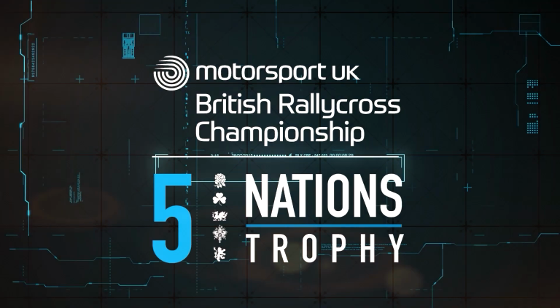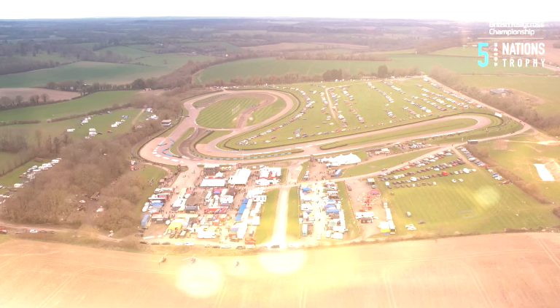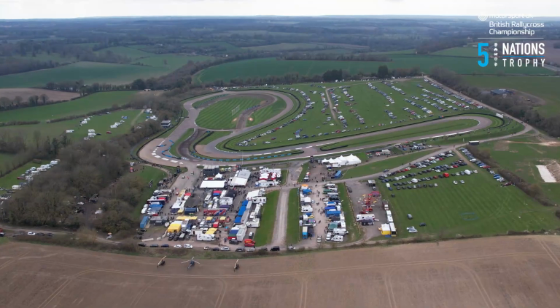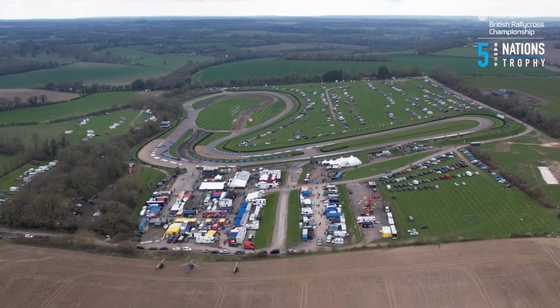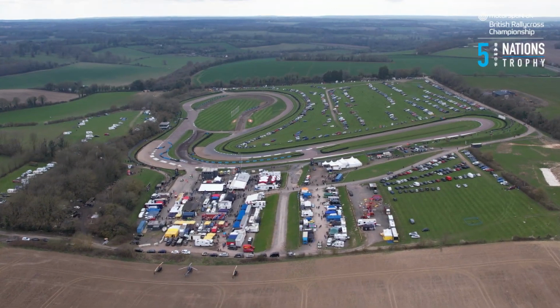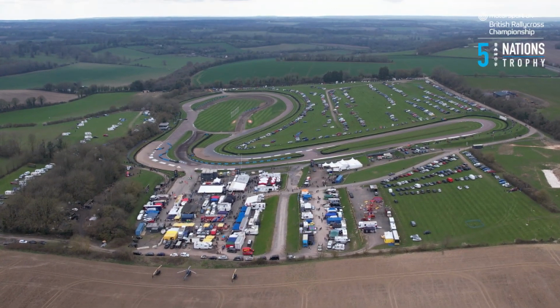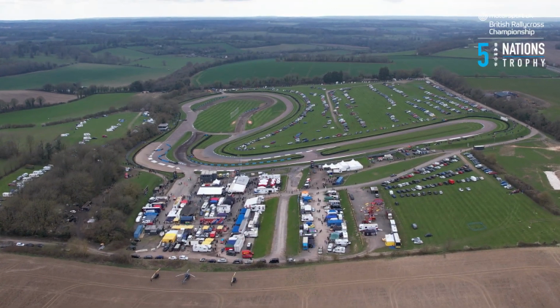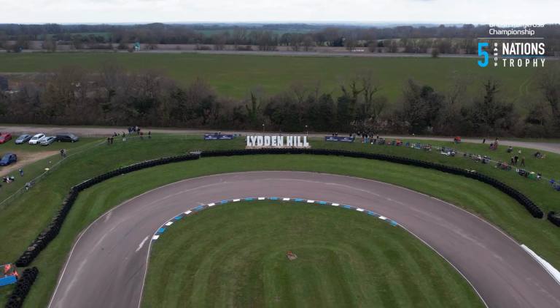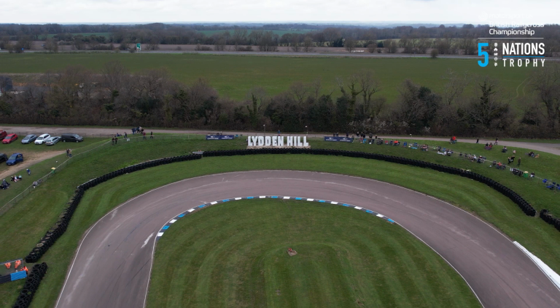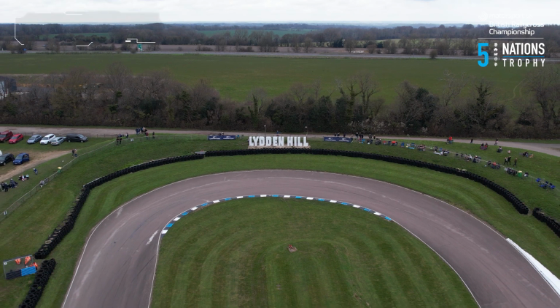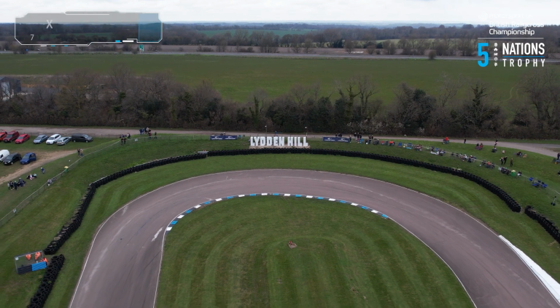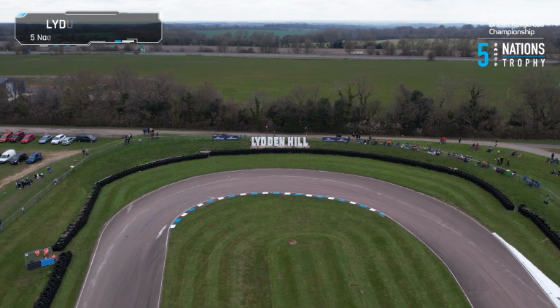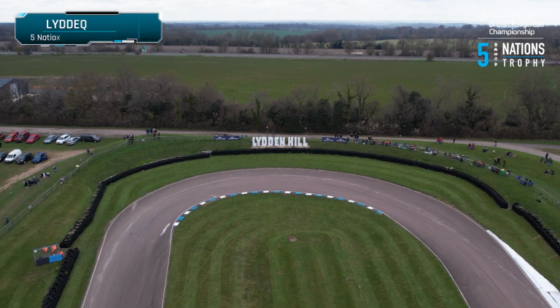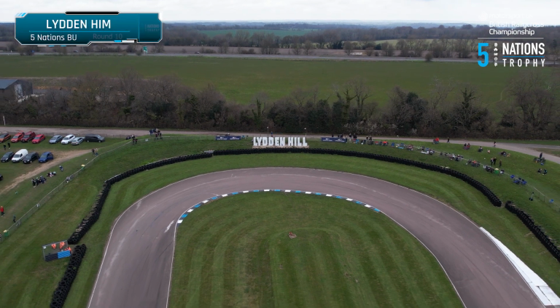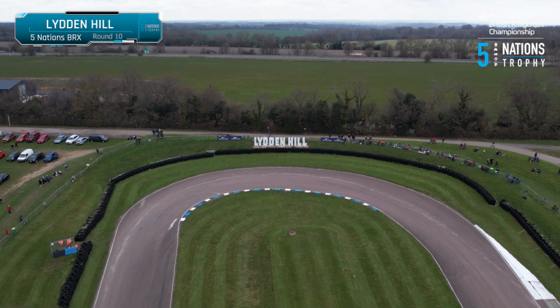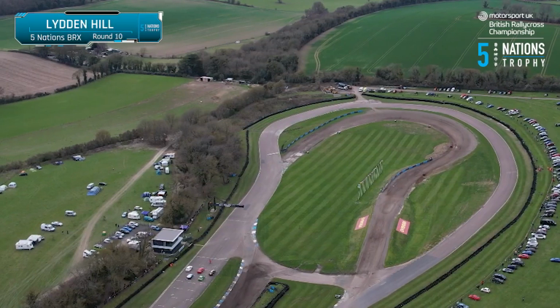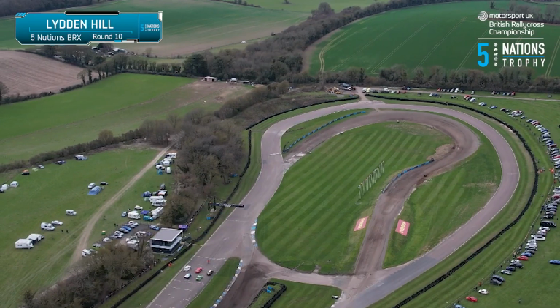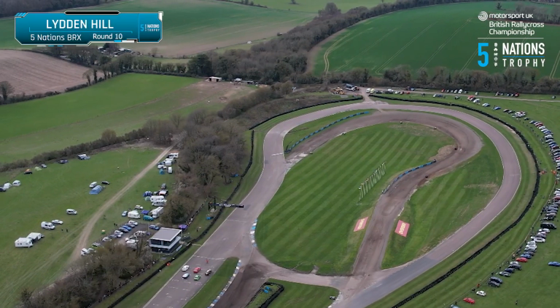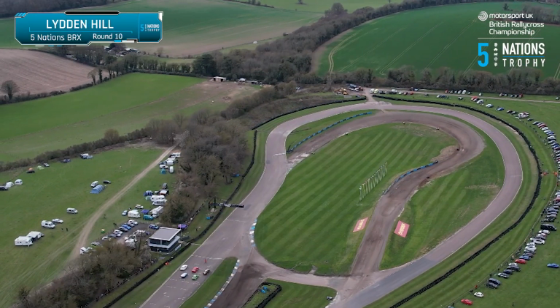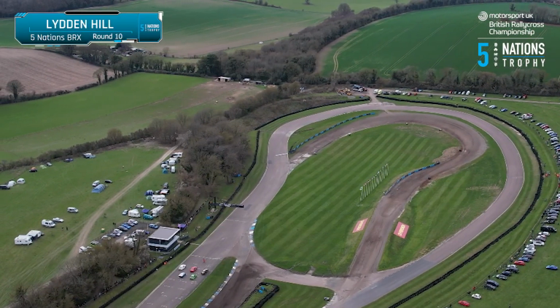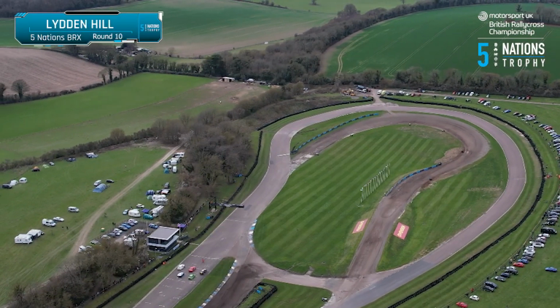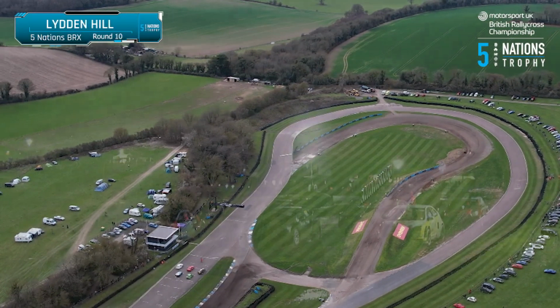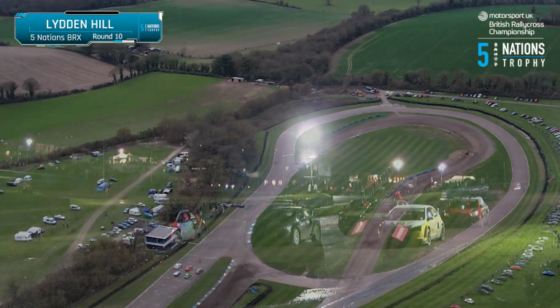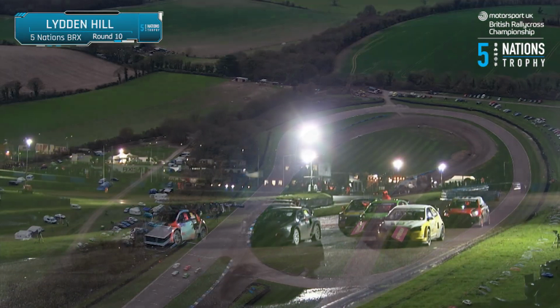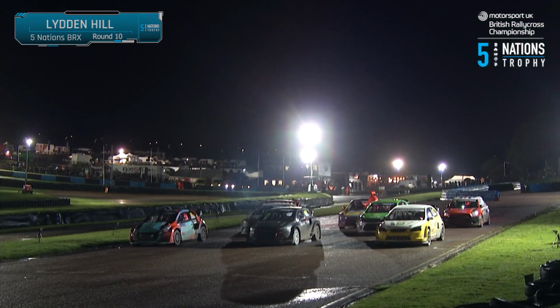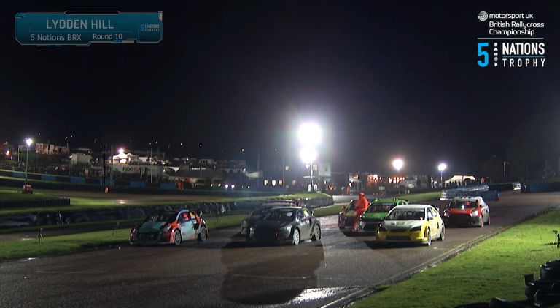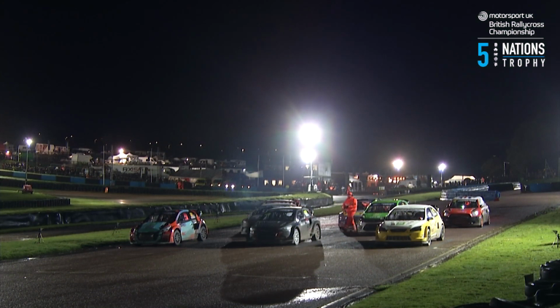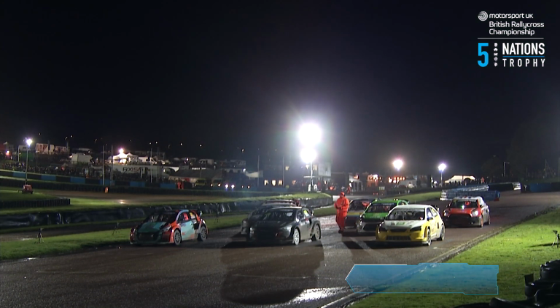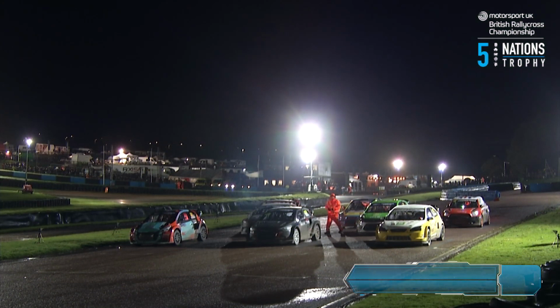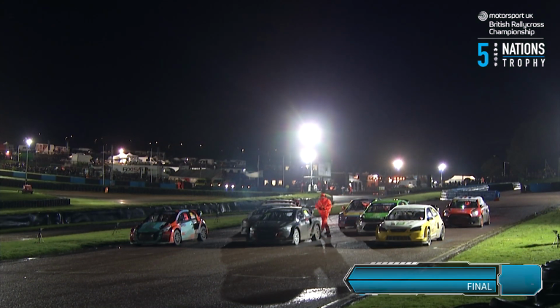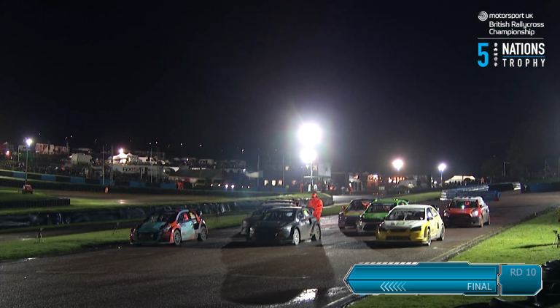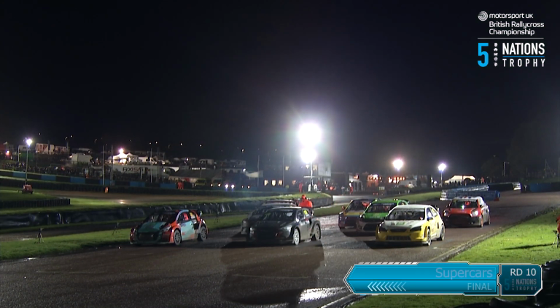The penultimate round of the Motorsport UK British Rallycross Championship 5 Nations Trophy is held at Lydden Hill in Kent. It's time for the round 10 final for the Supercars in the wet at night.